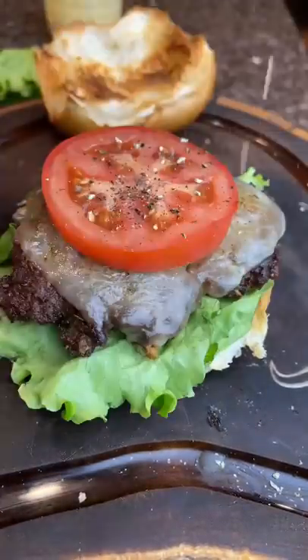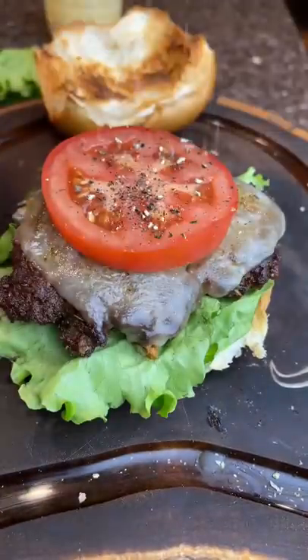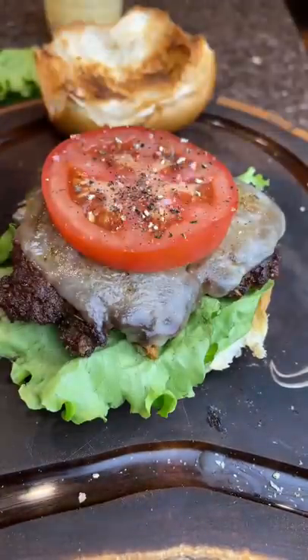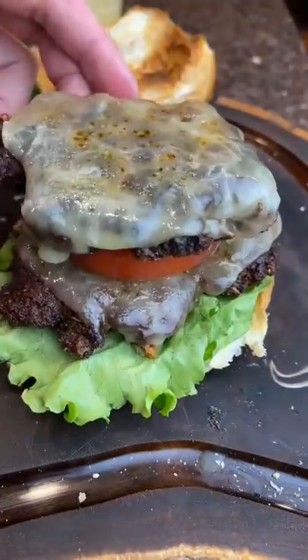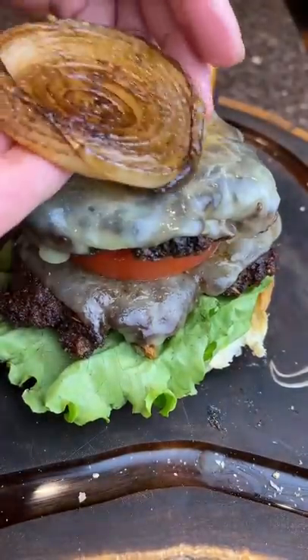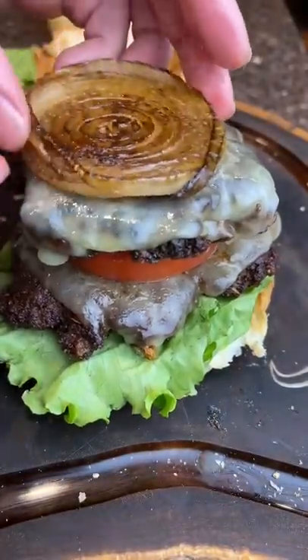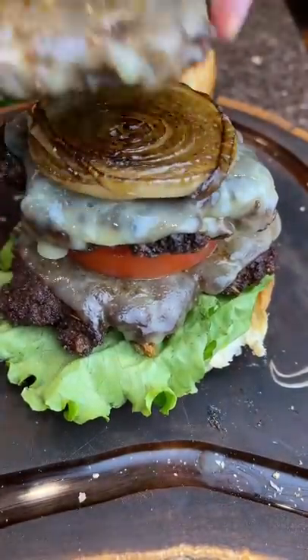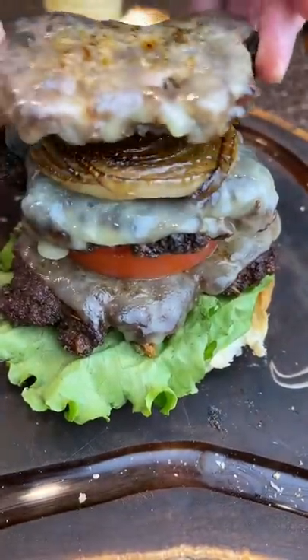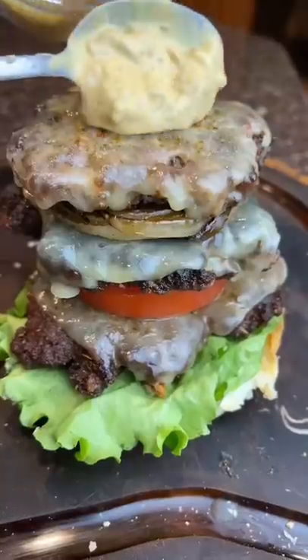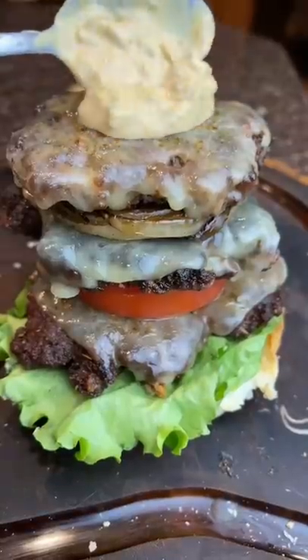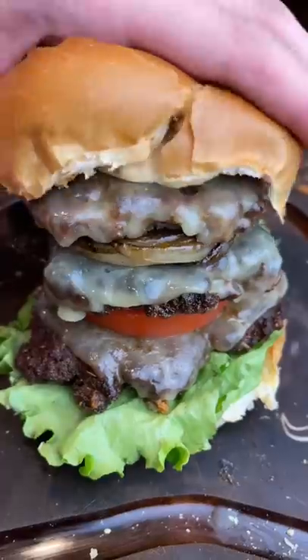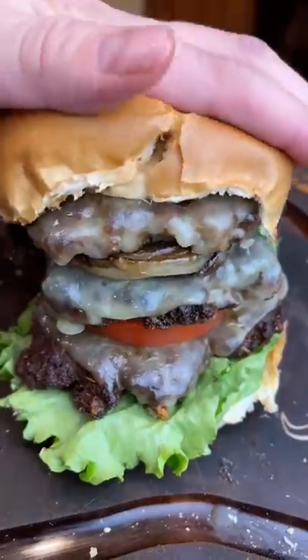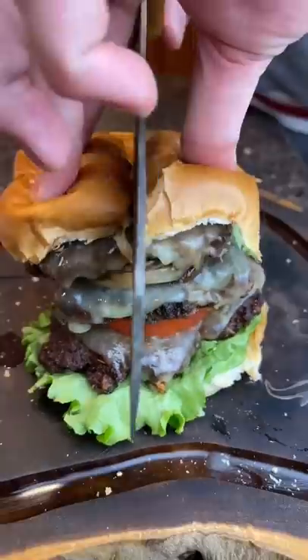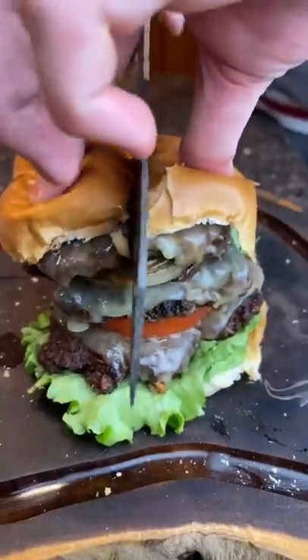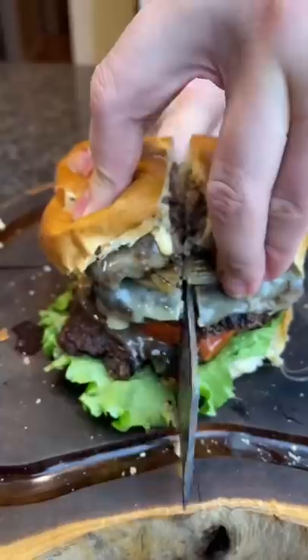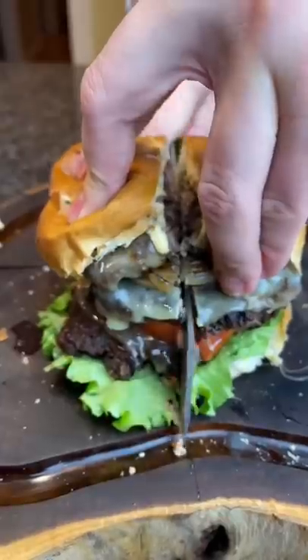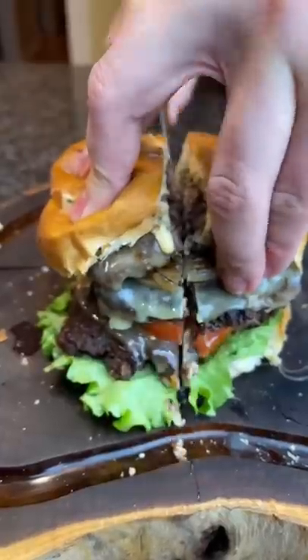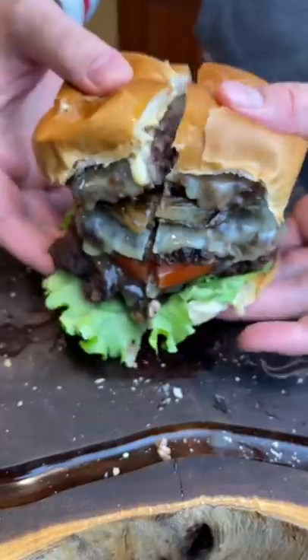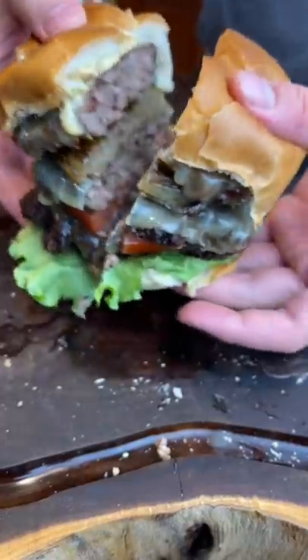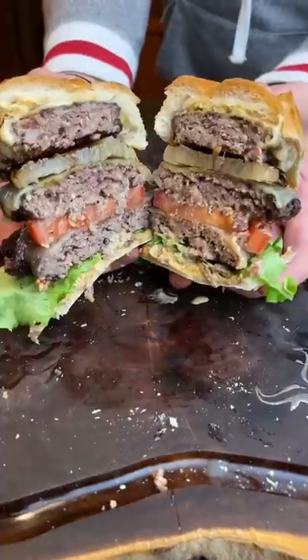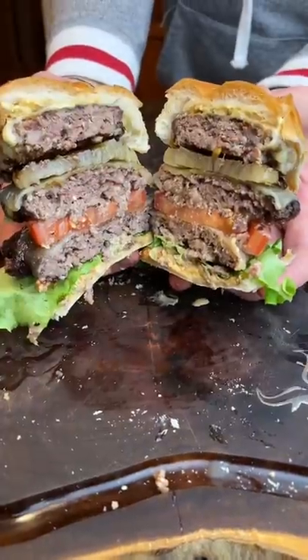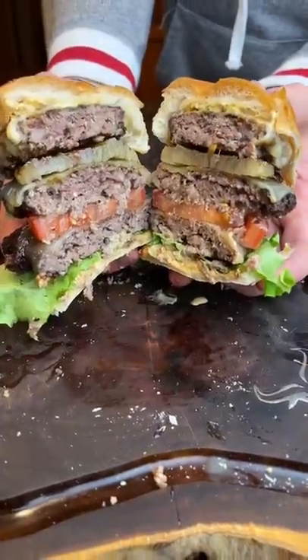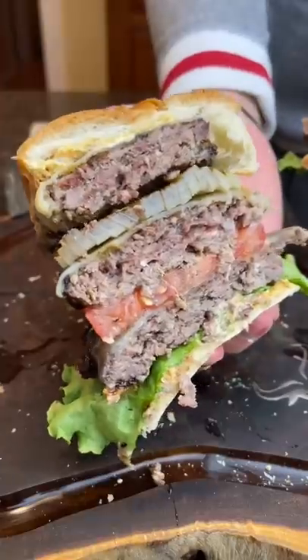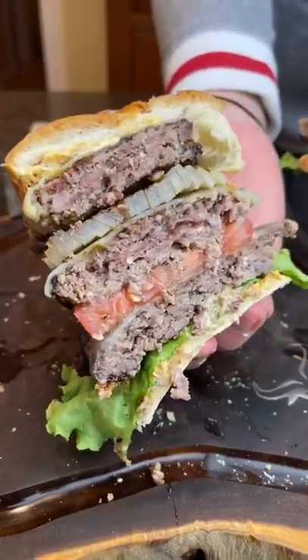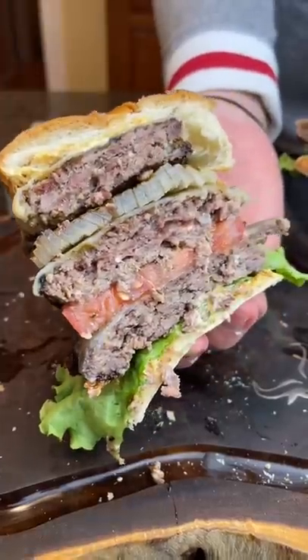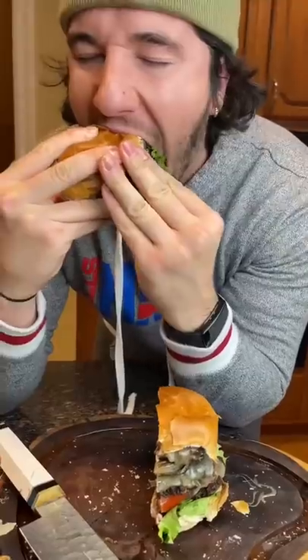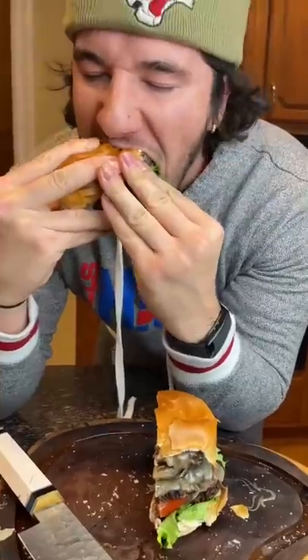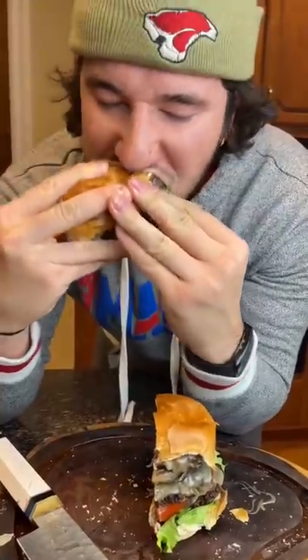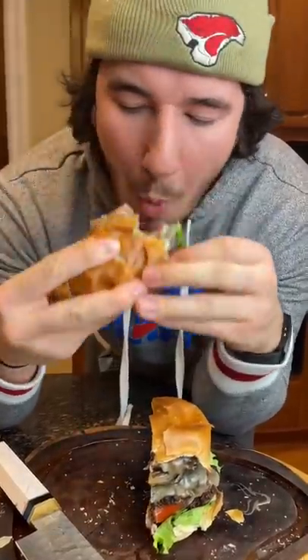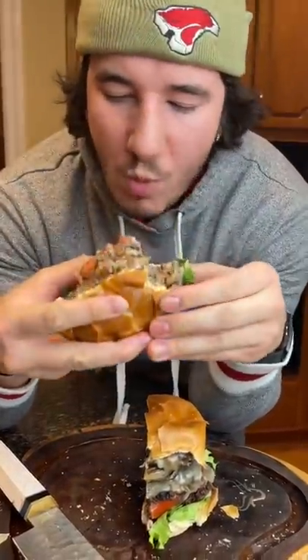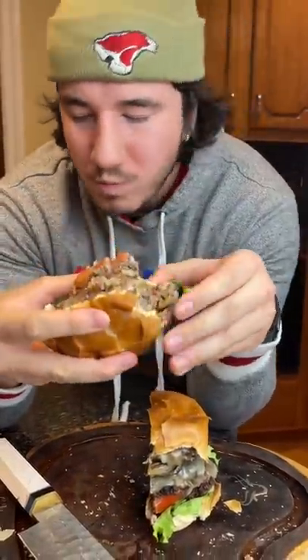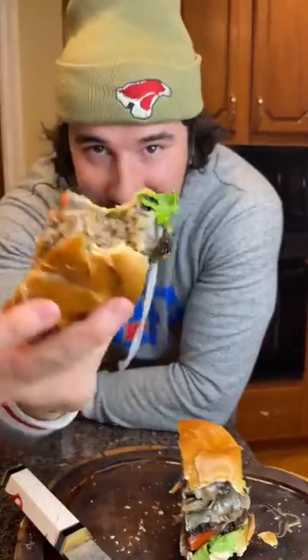Now we just assemble this beast. The flavors were just out of control — a super umami flavor going on. The blue cheese in the burger definitely came through as well. No, this burger did not get me sick. I was already sick. It's insane.